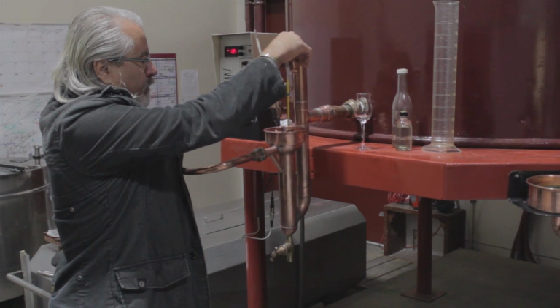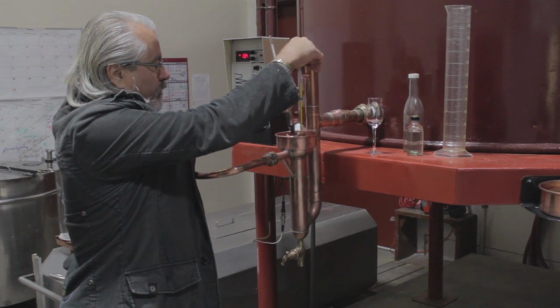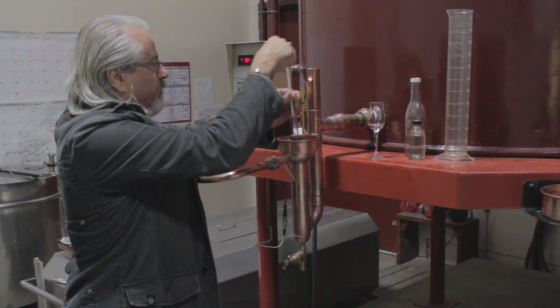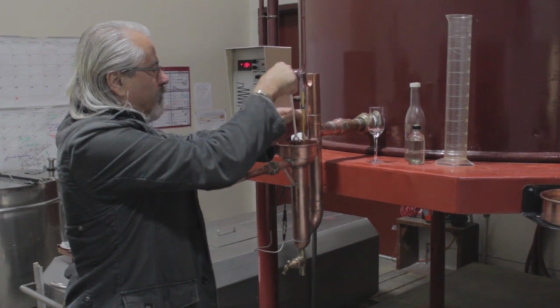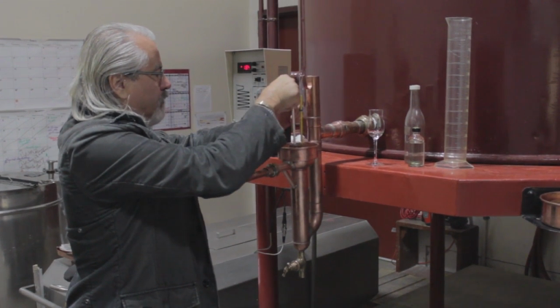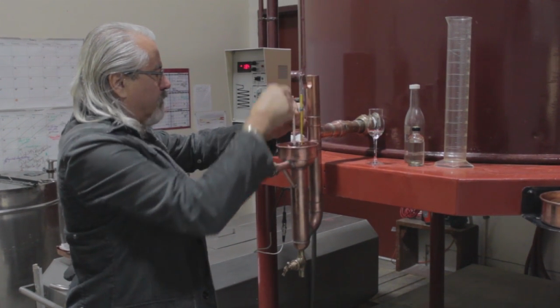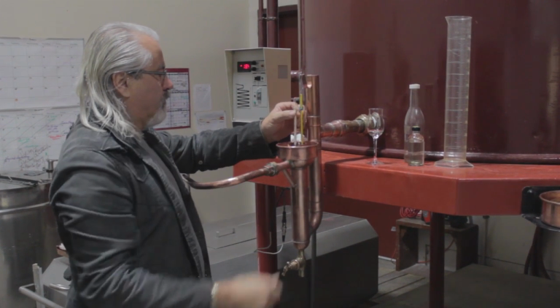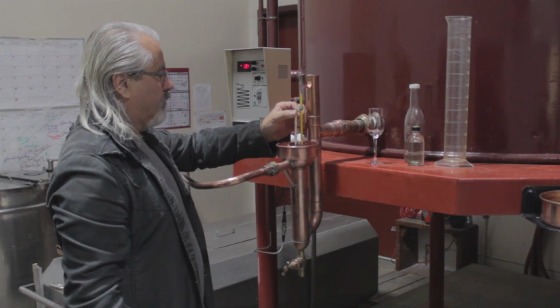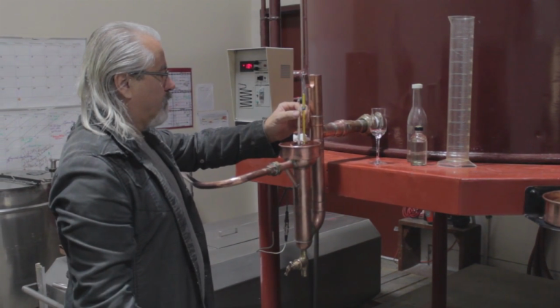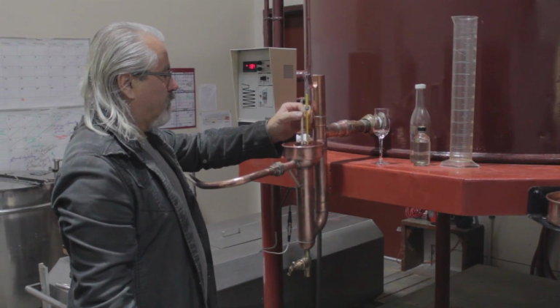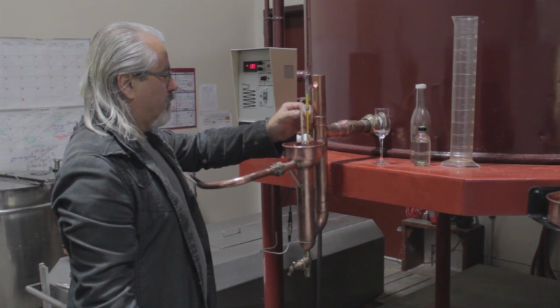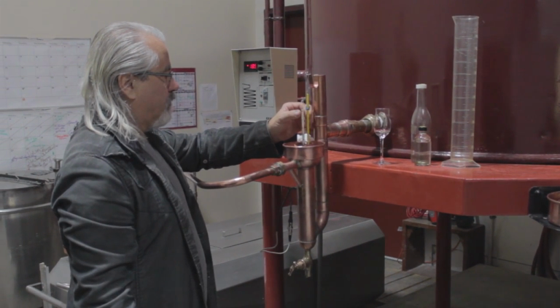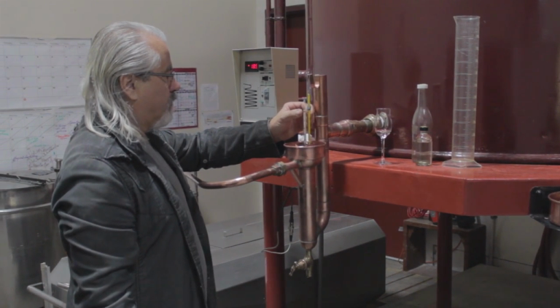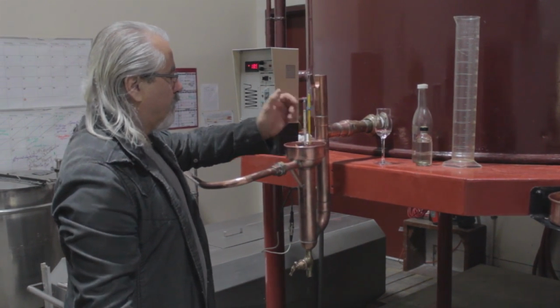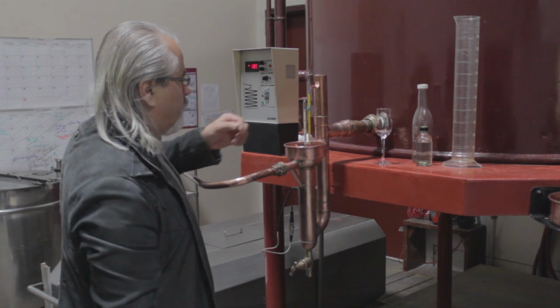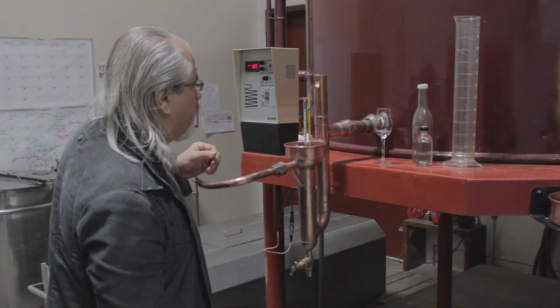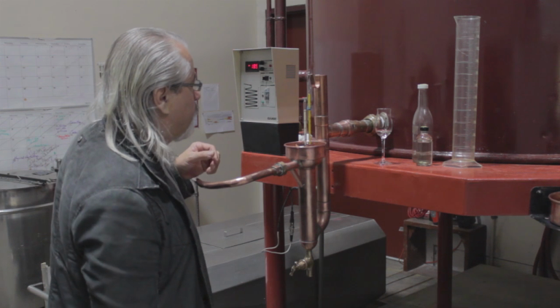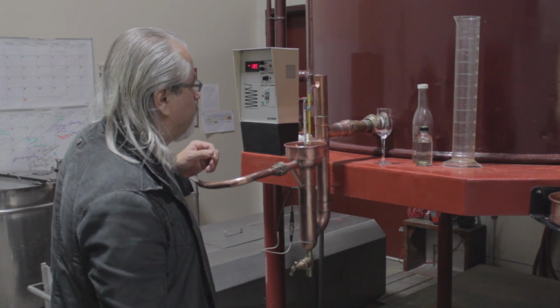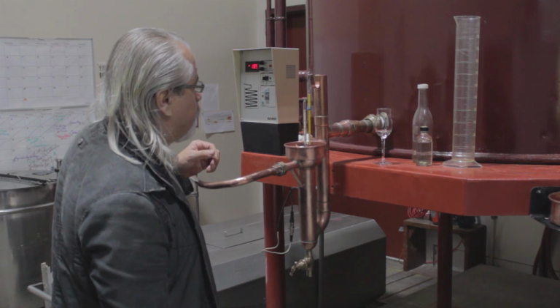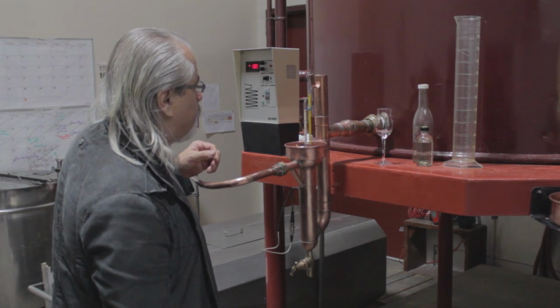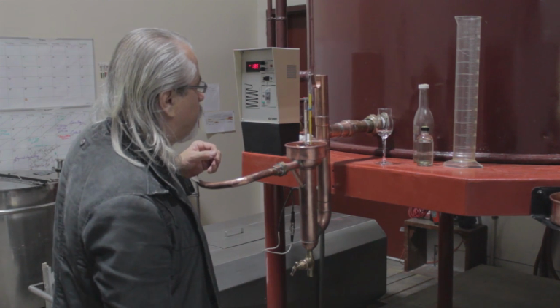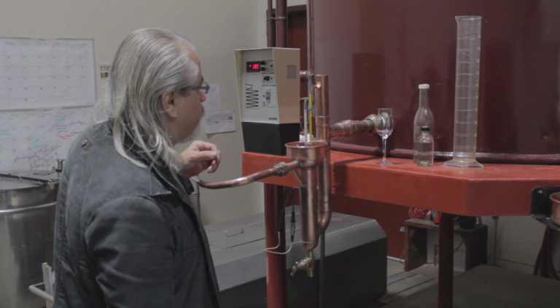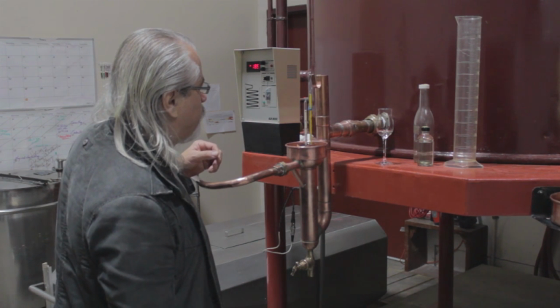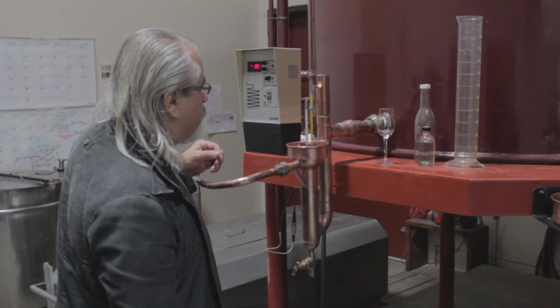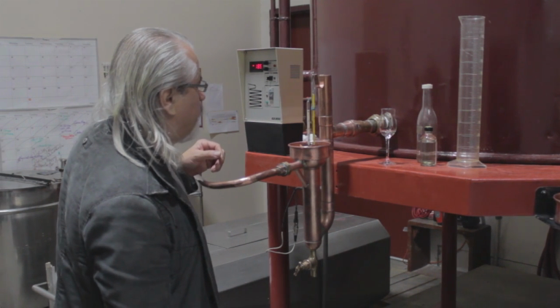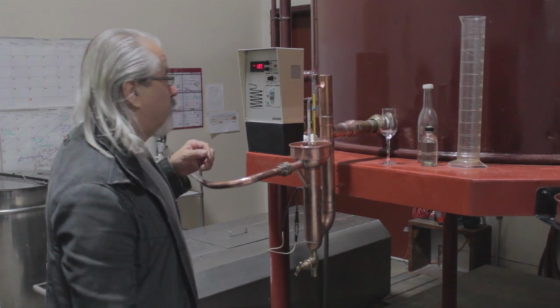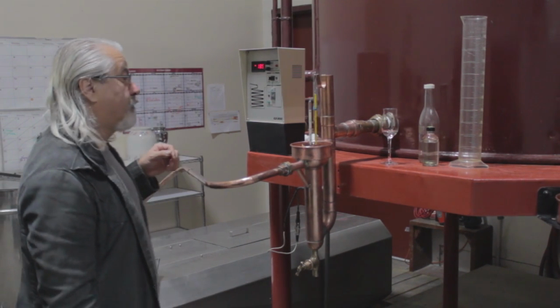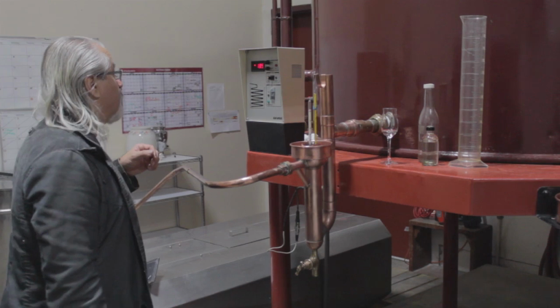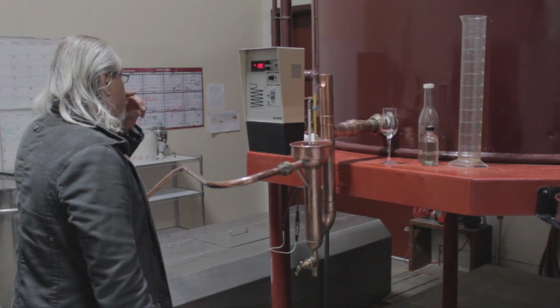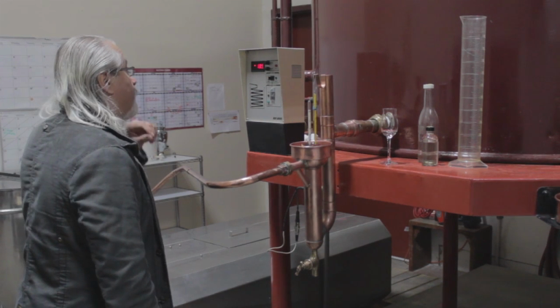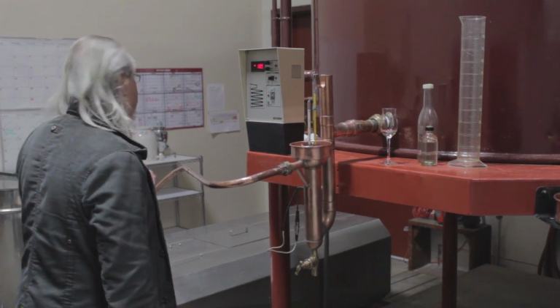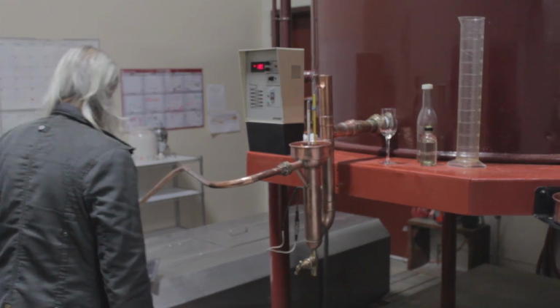He's putting the alcohol meter into the port where the brandy comes out of the condensing coil, so he's constantly able to monitor both the alcohol content and the temperature of the brandy that's coming out of the still.